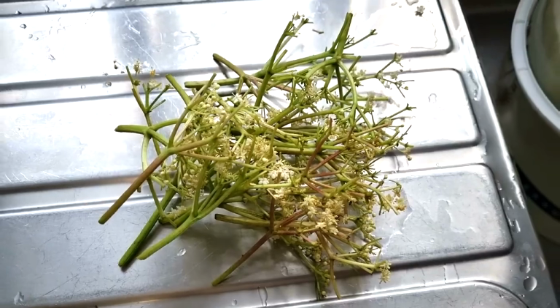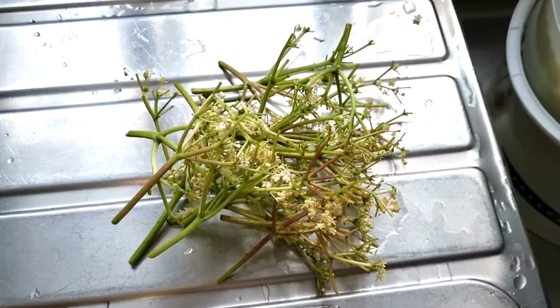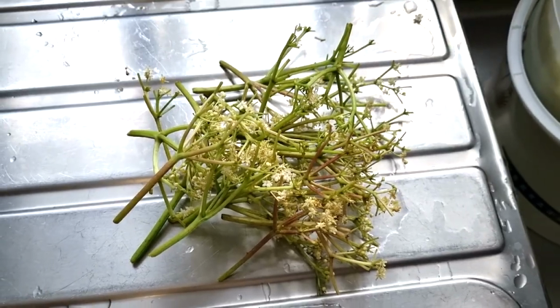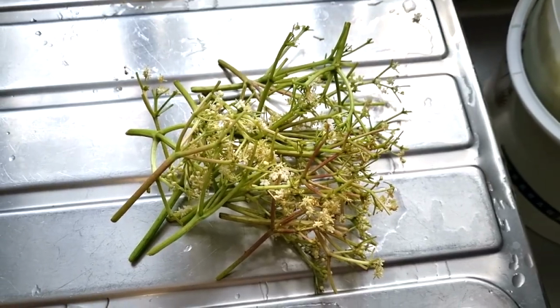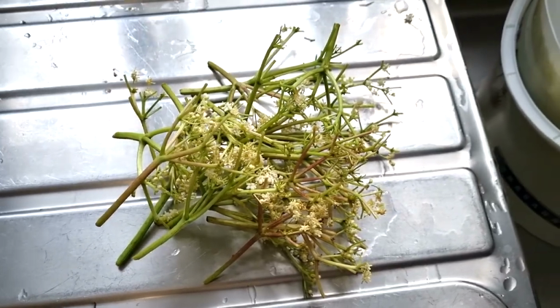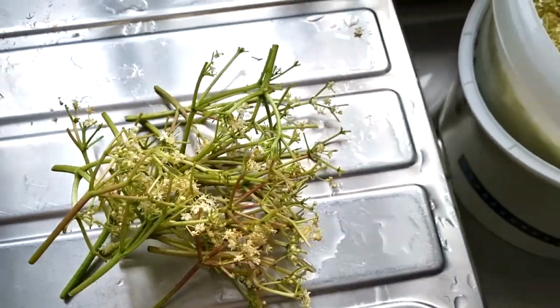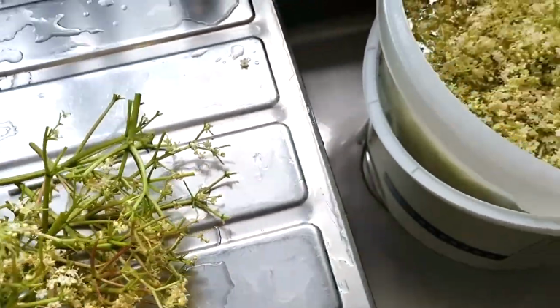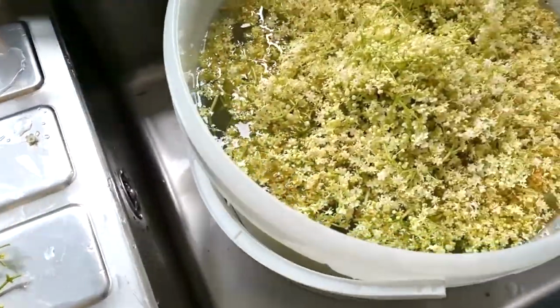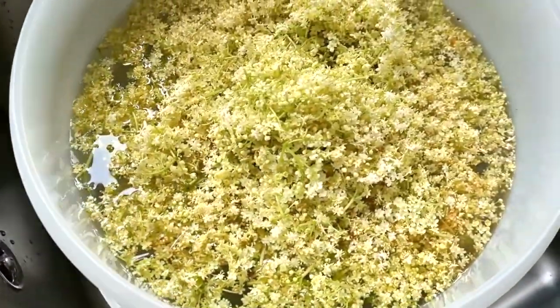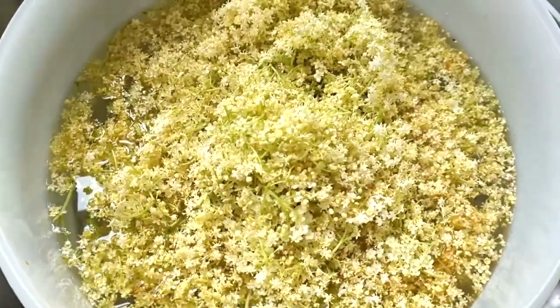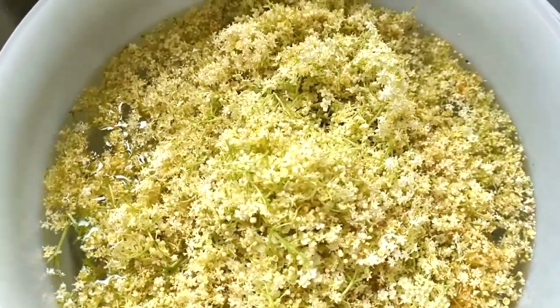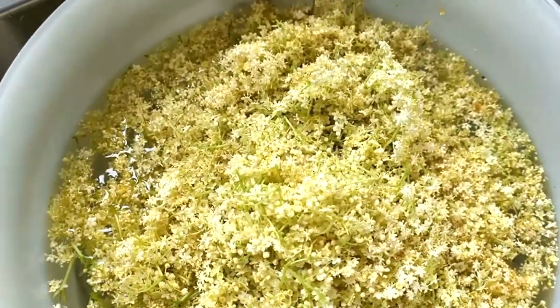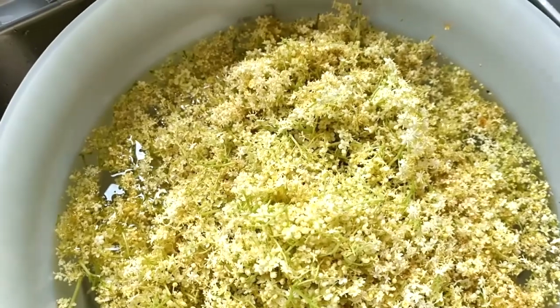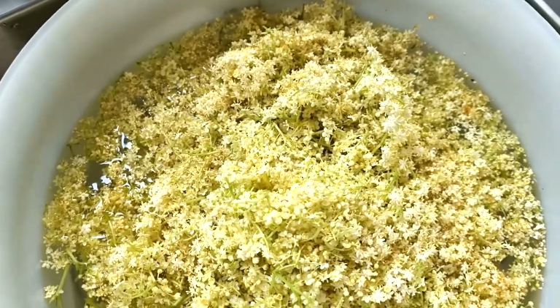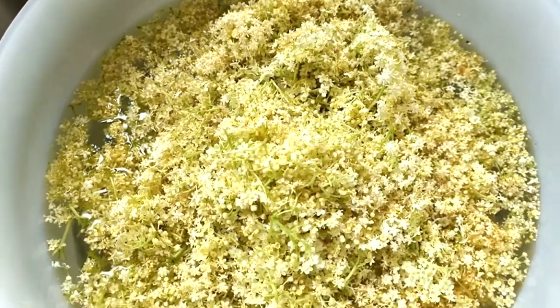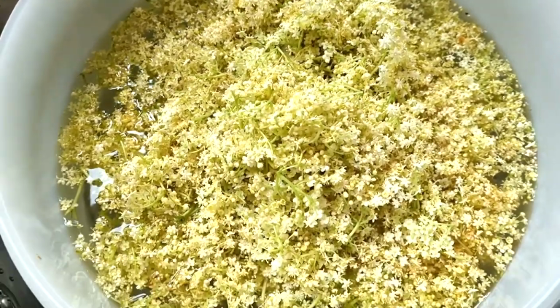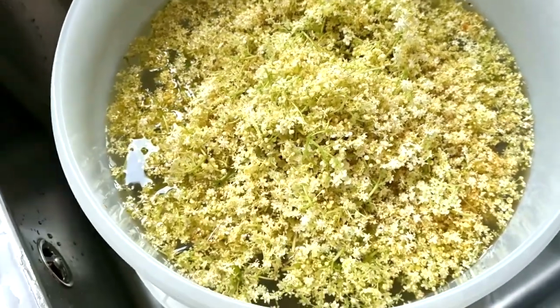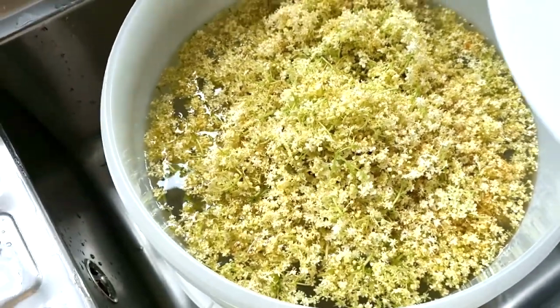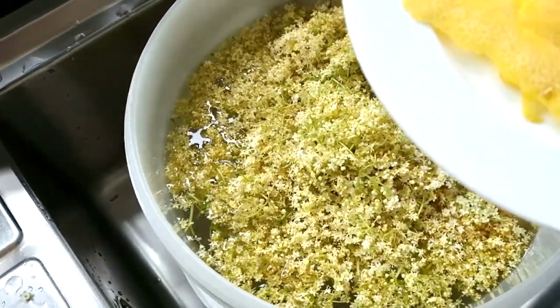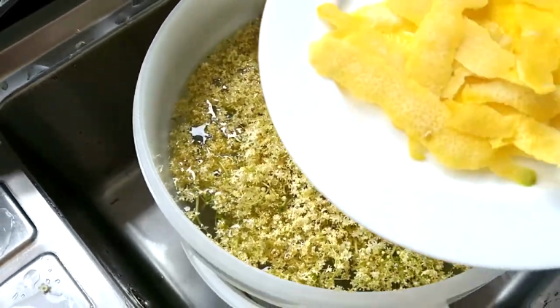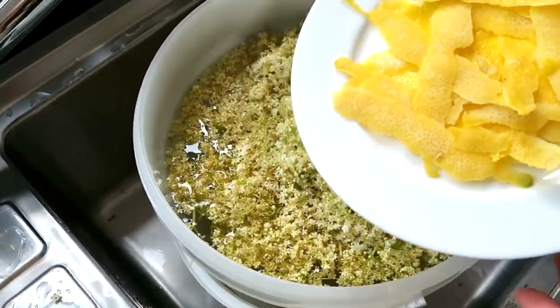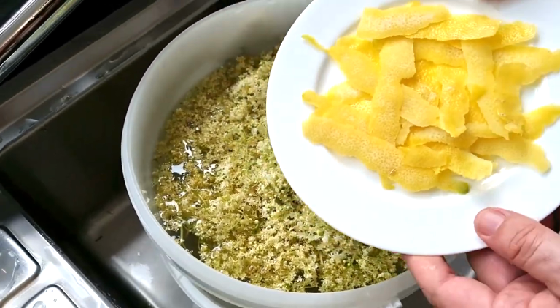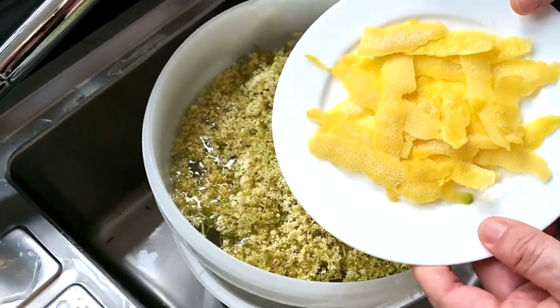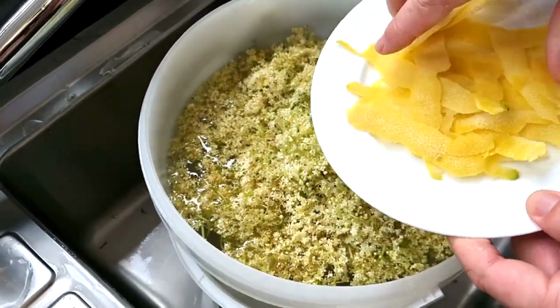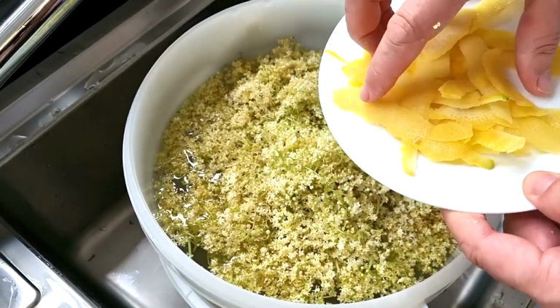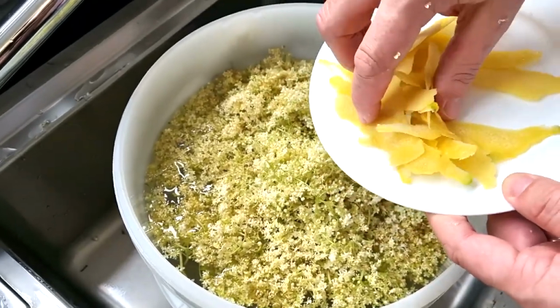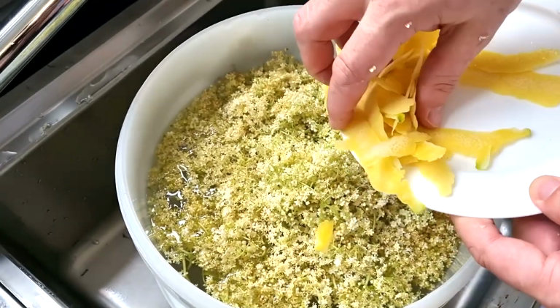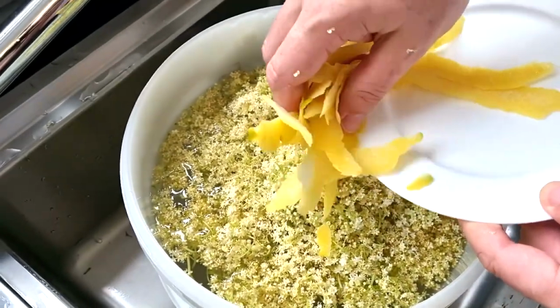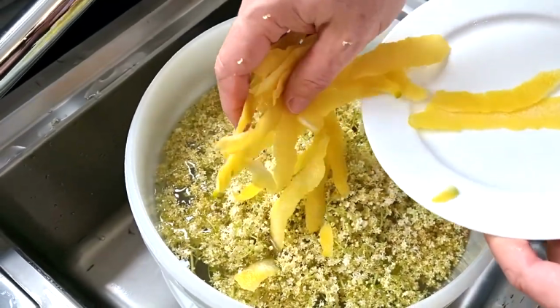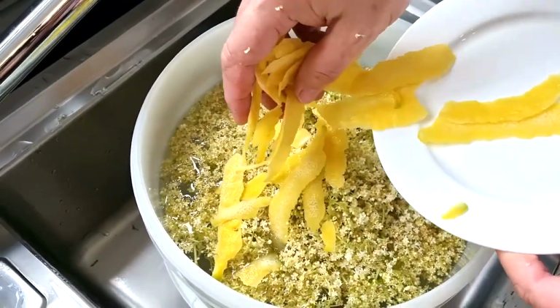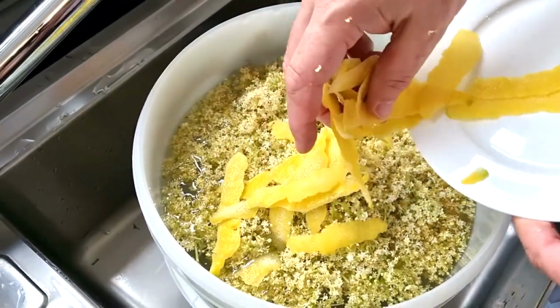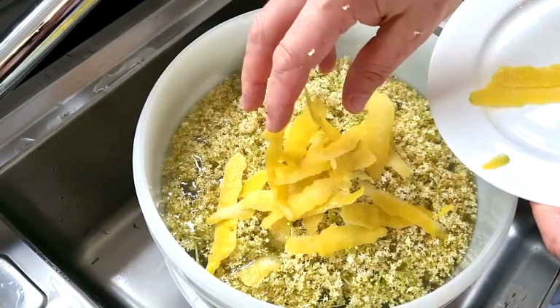You can see the stems here — all the flowers are now in the bucket, making a nice pile. Then you start to add your other ingredients. The first thing to go in is the lemon peel and lemon juice.